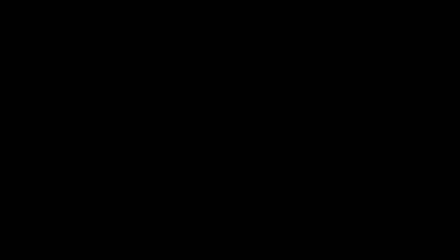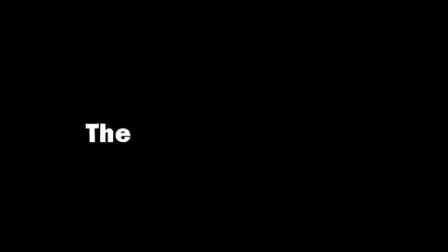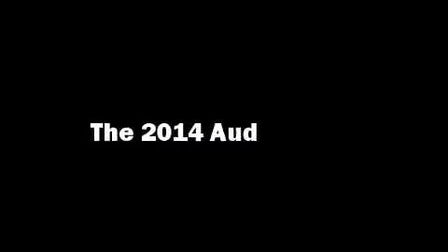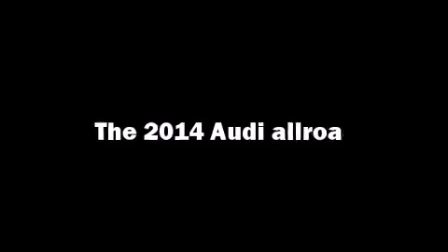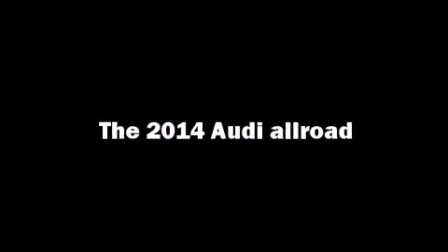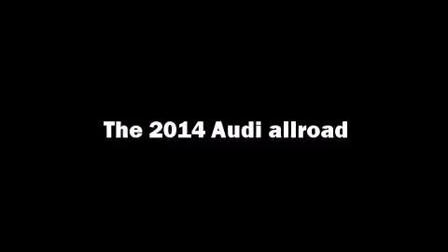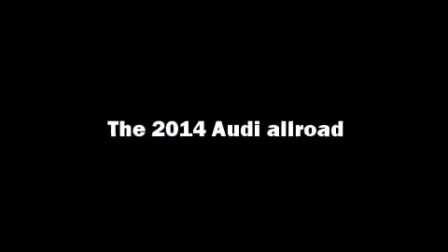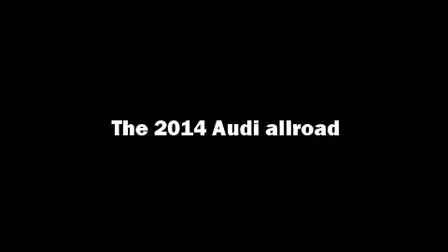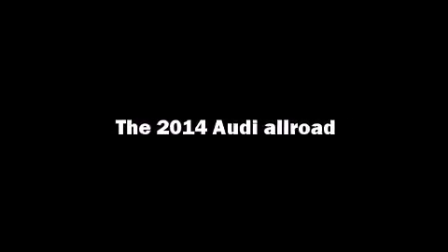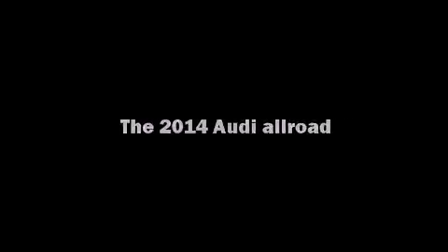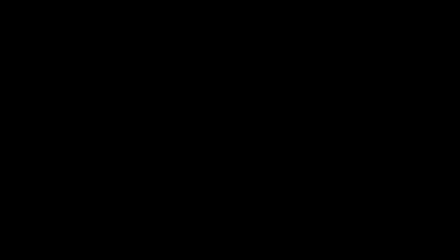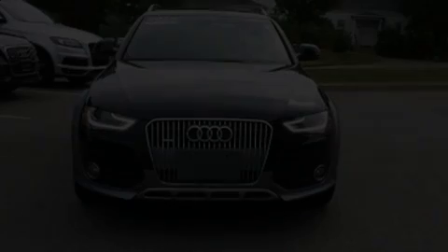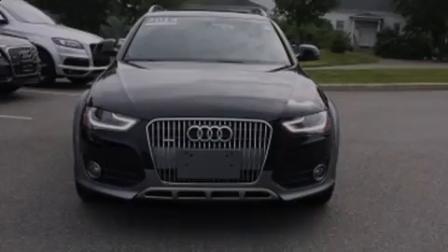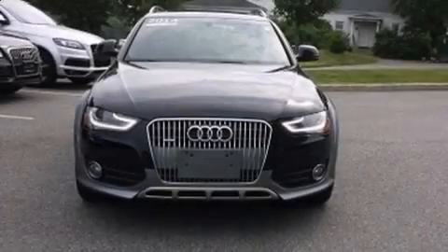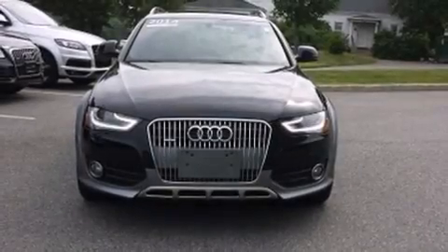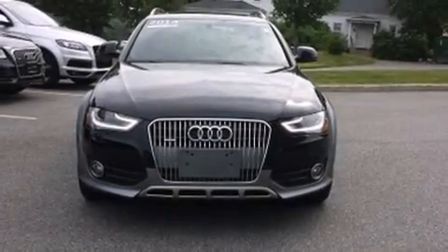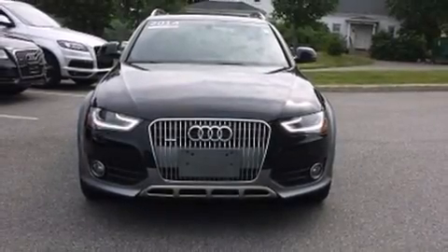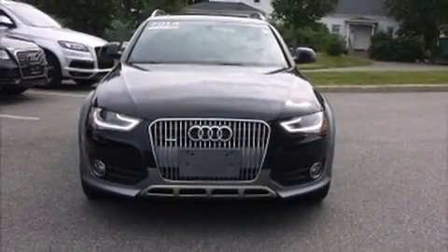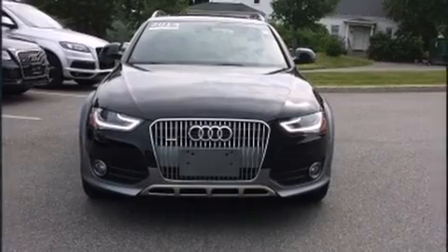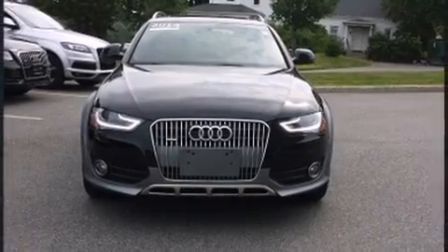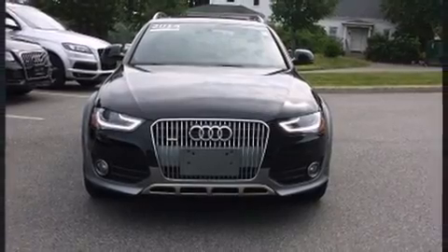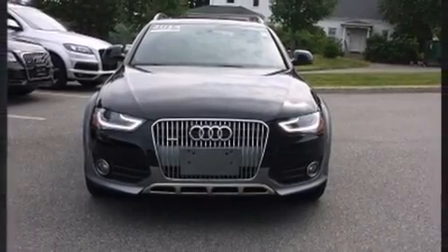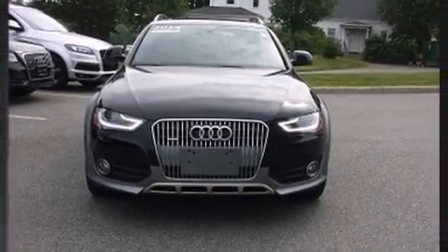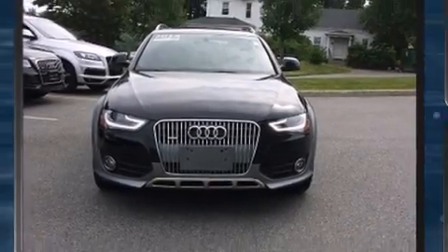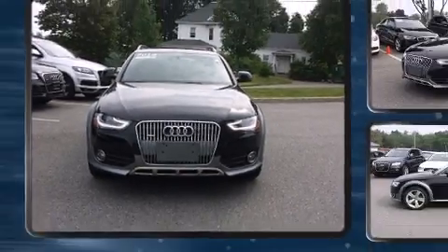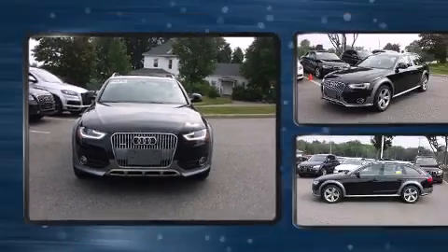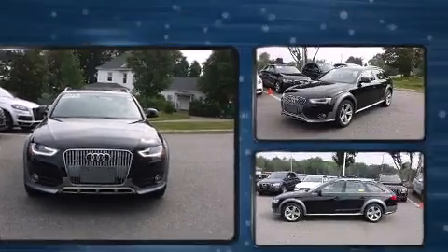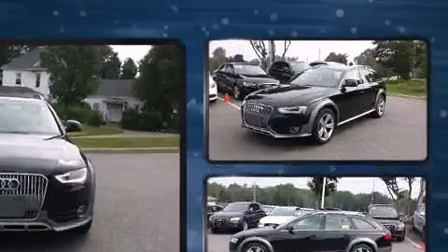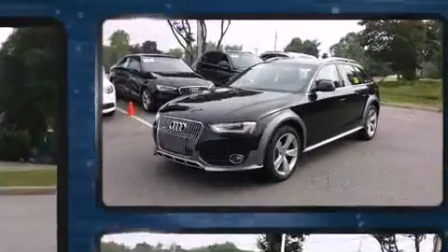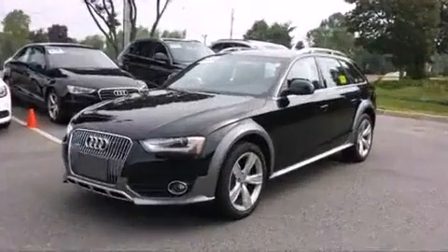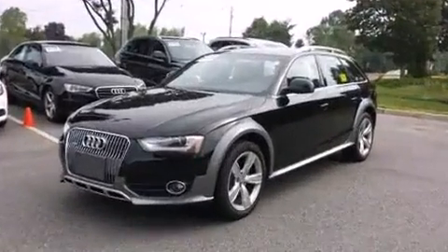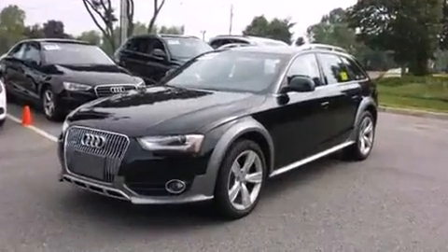Sensibility and practicality define the 2014 Audi Allroad. This four-door, five-passenger wagon still has less than 15,000 miles.